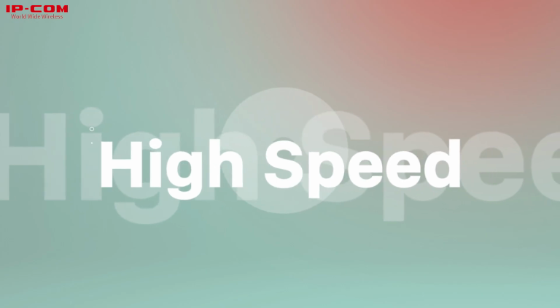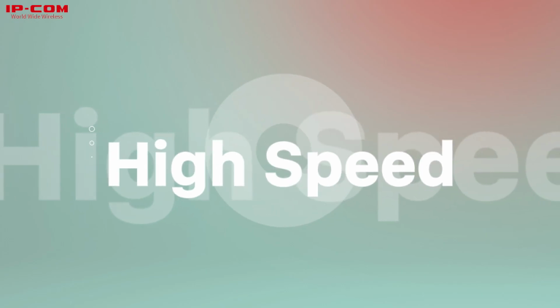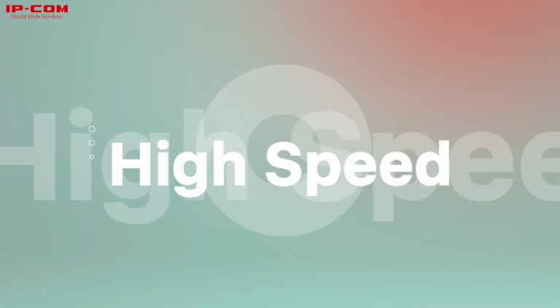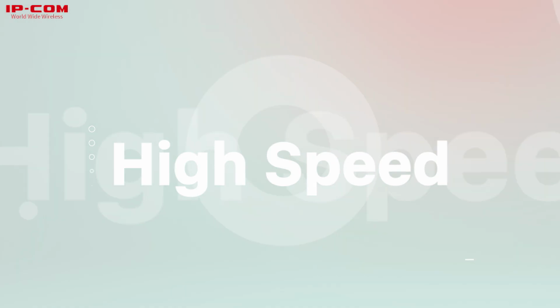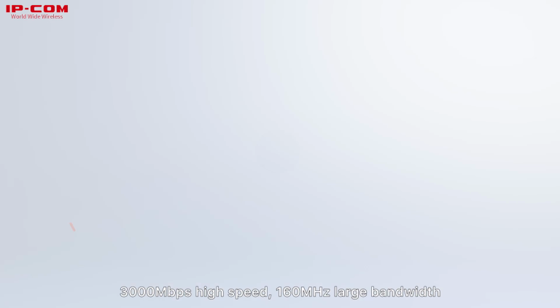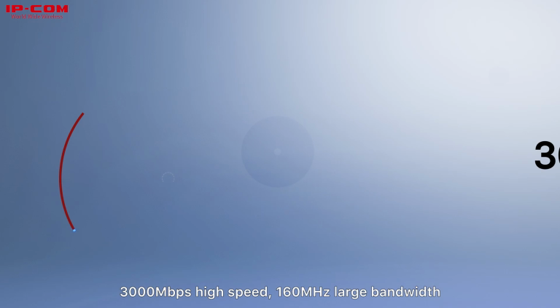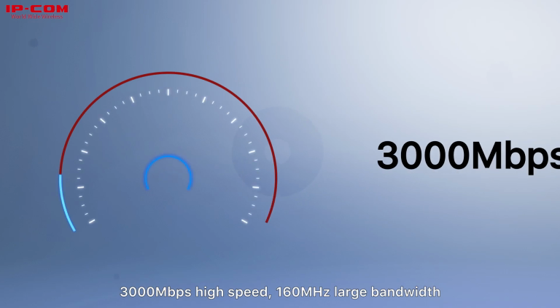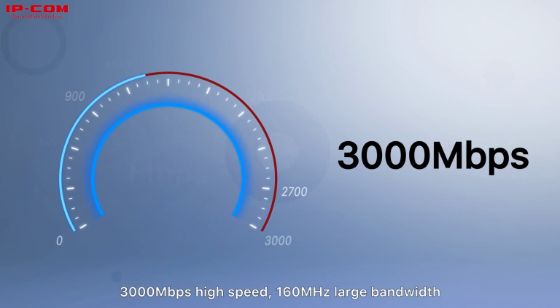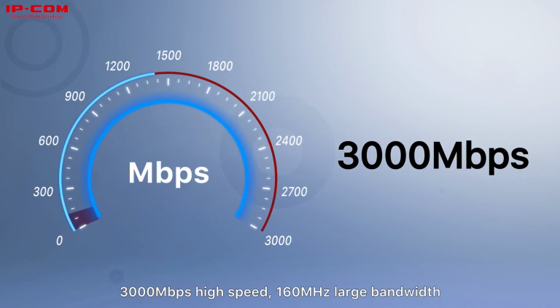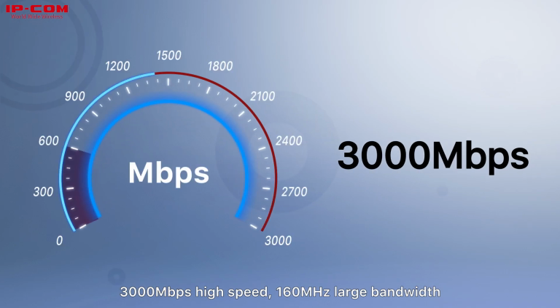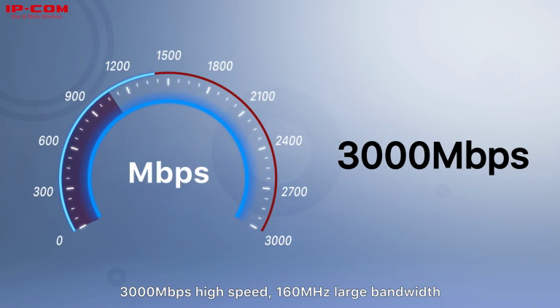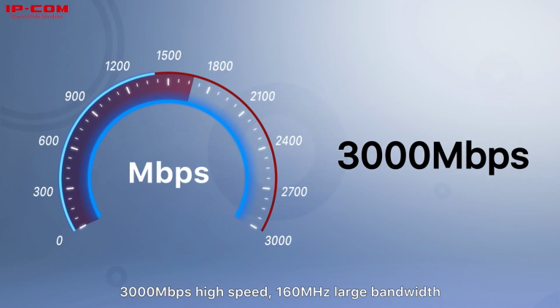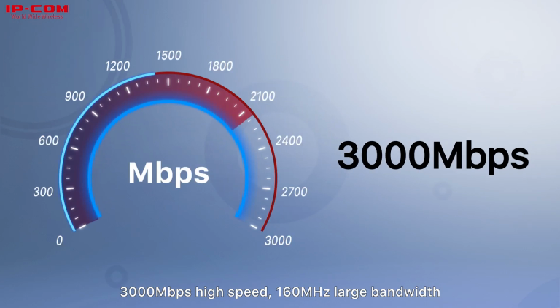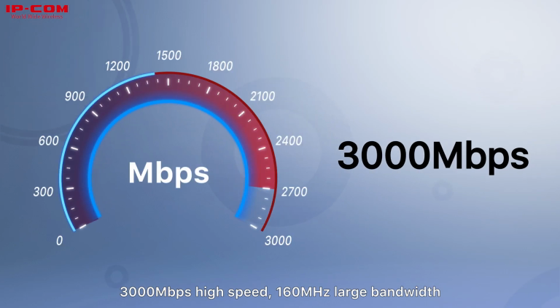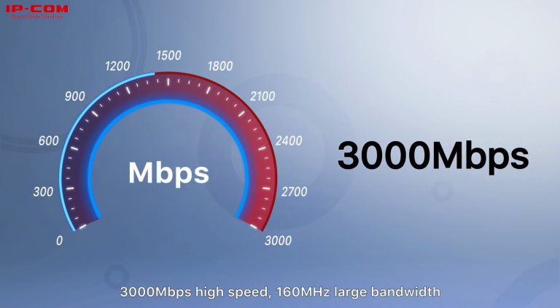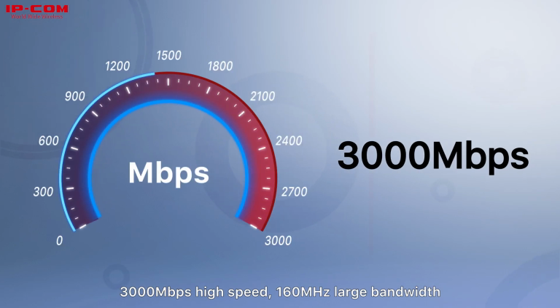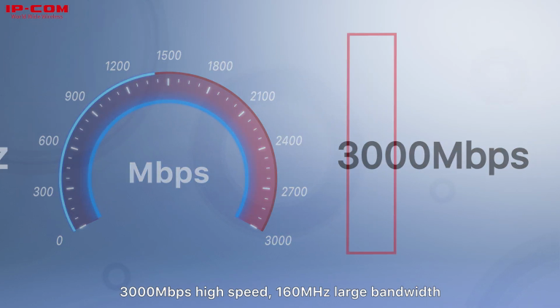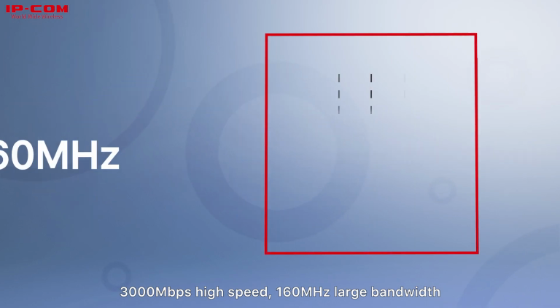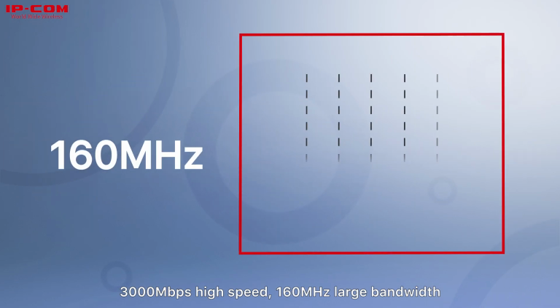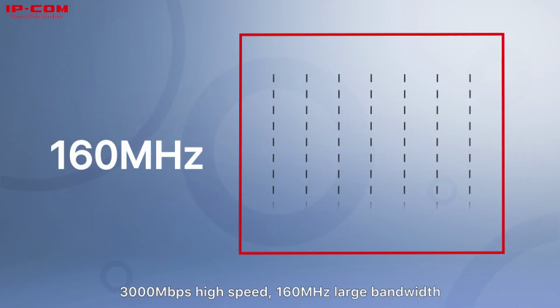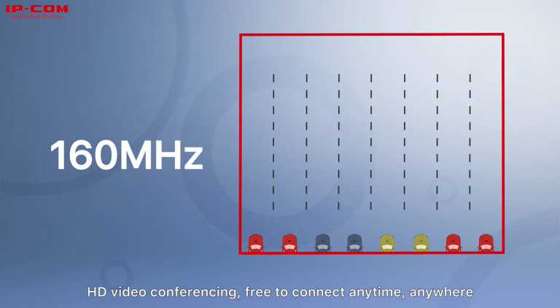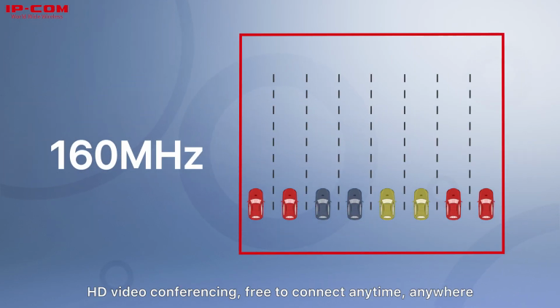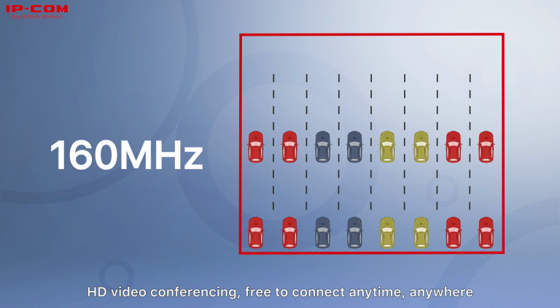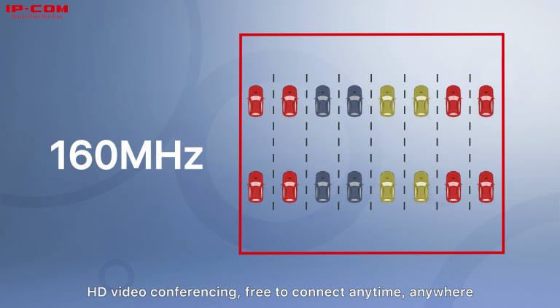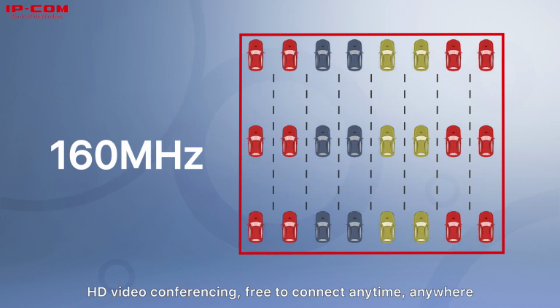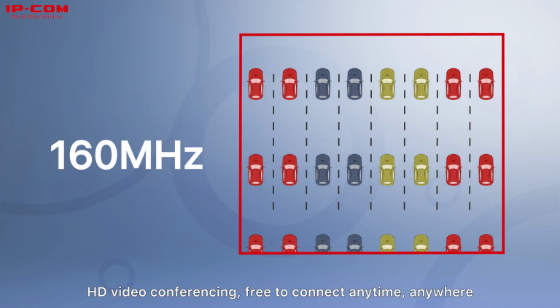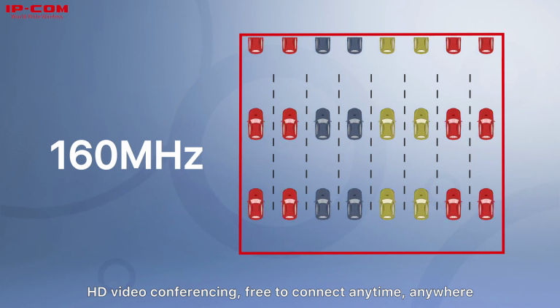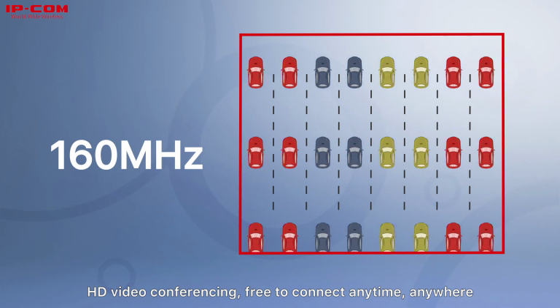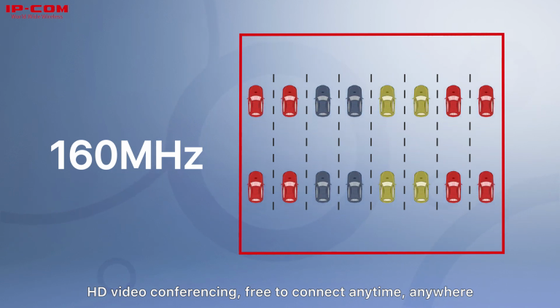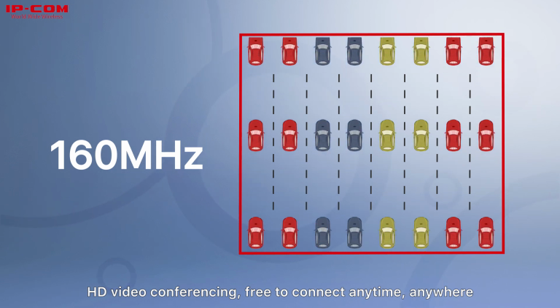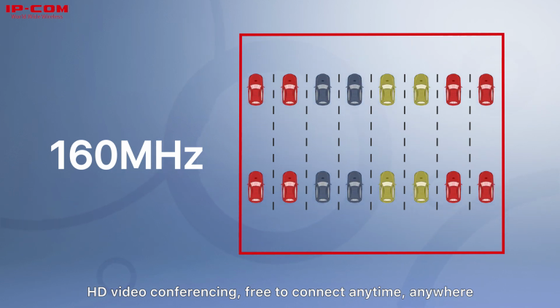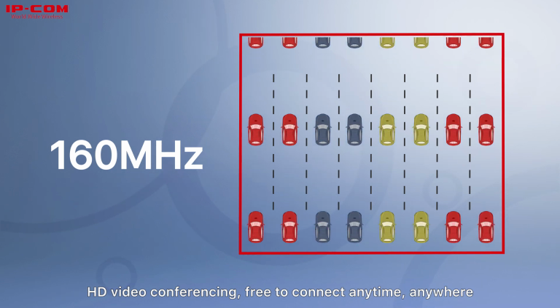High speed: 3000 megabits per second, with 160 megahertz large bandwidth. HD video conferencing — free to connect anytime, anywhere.